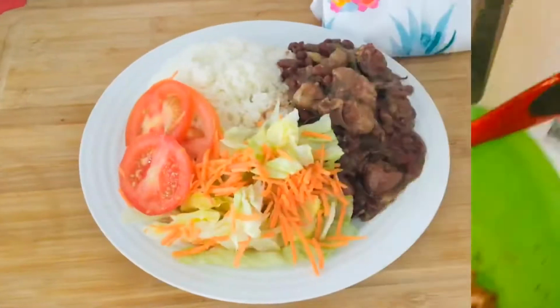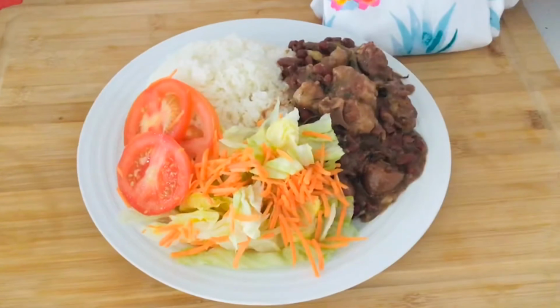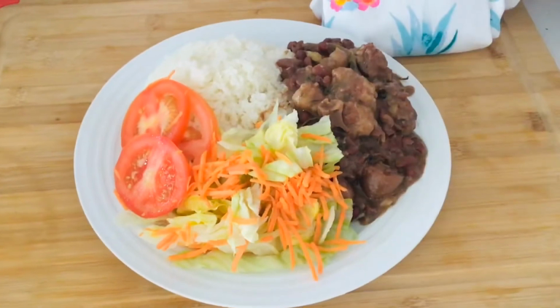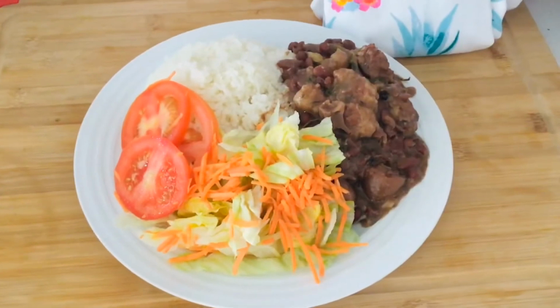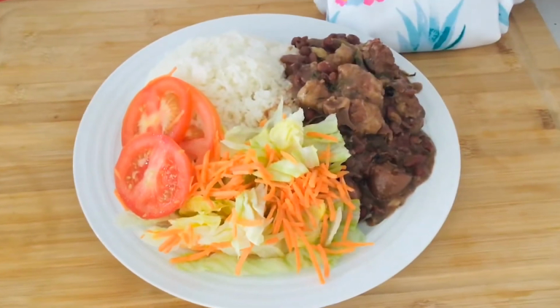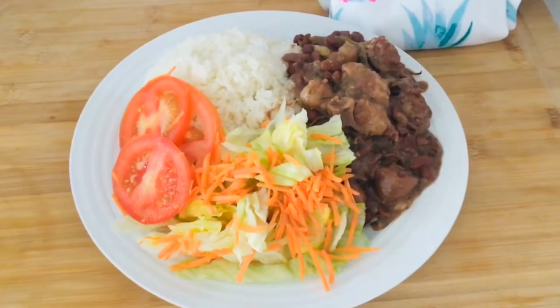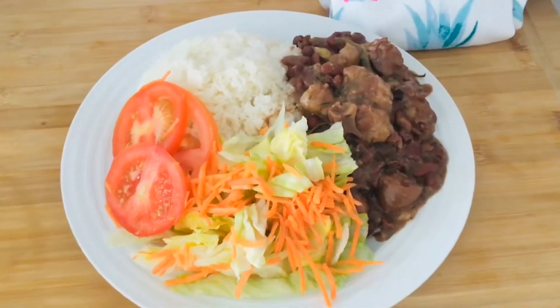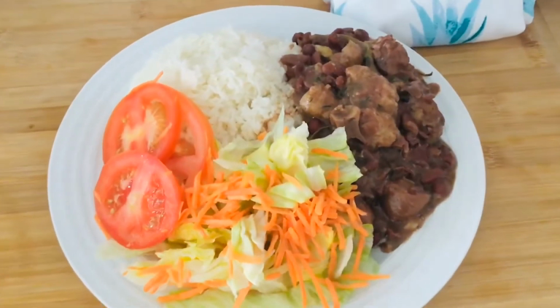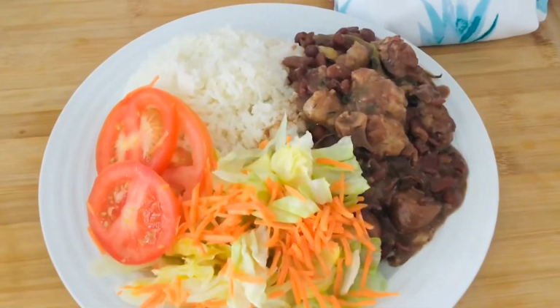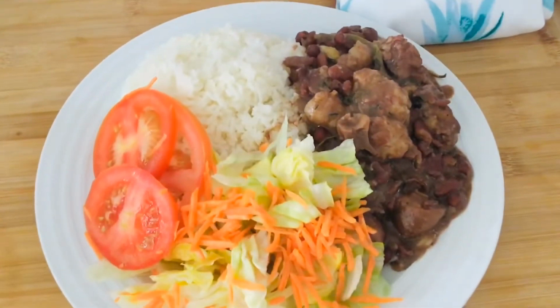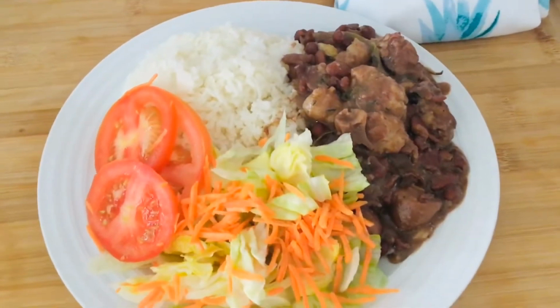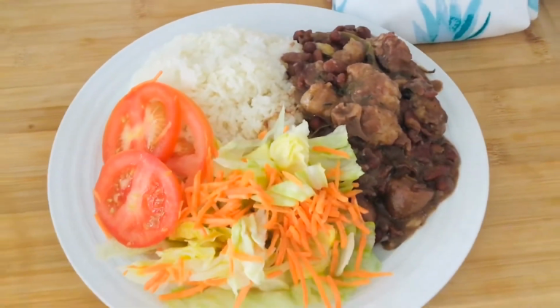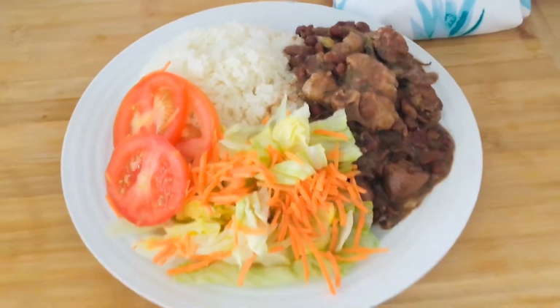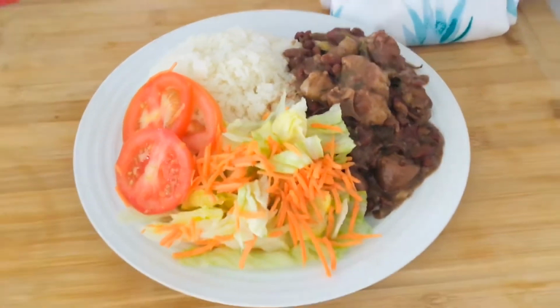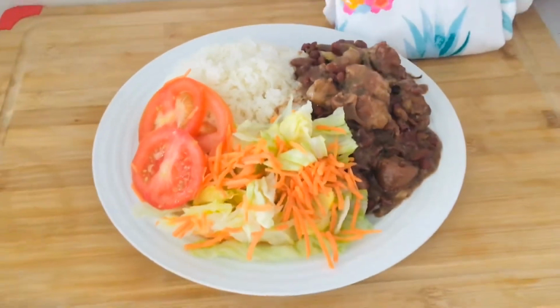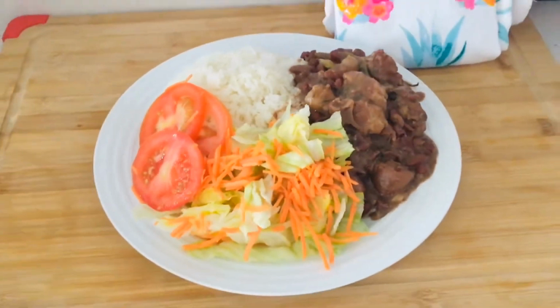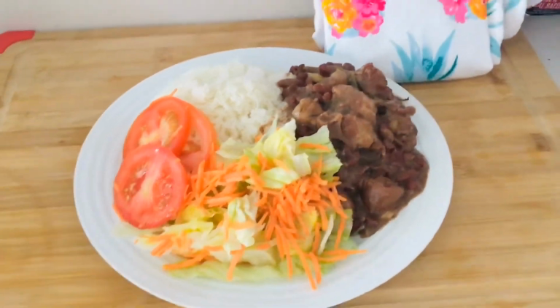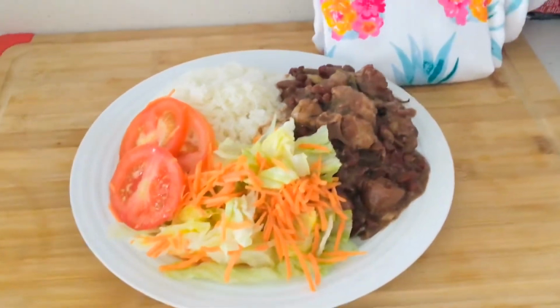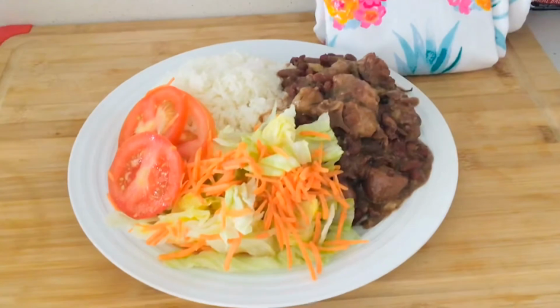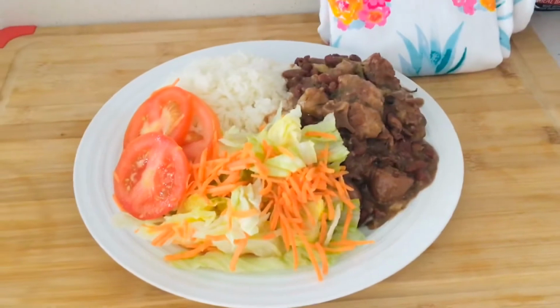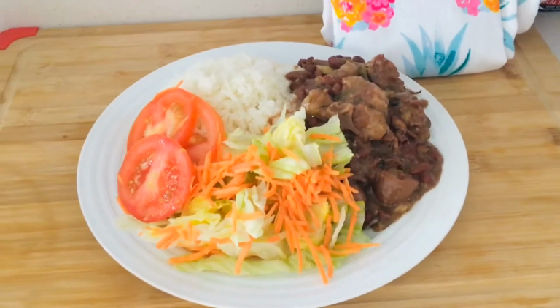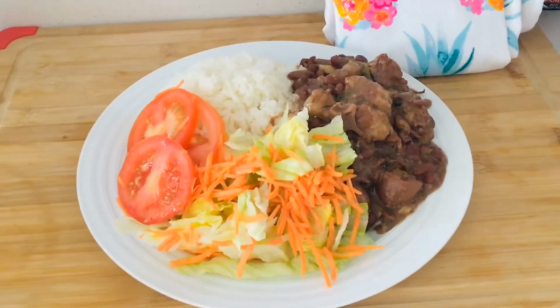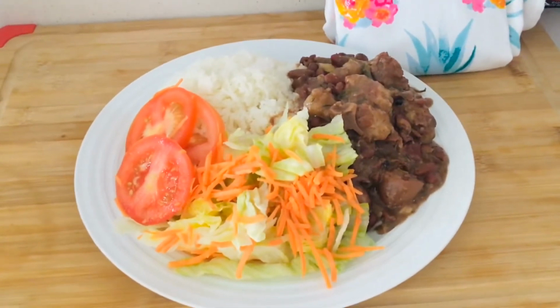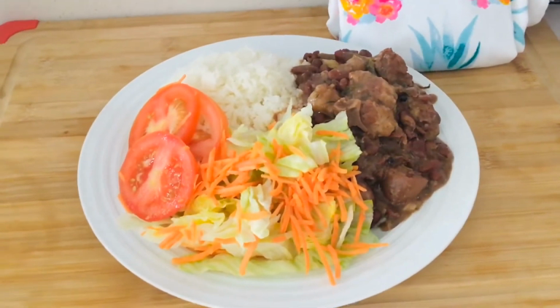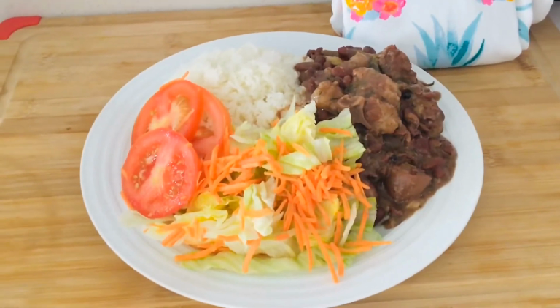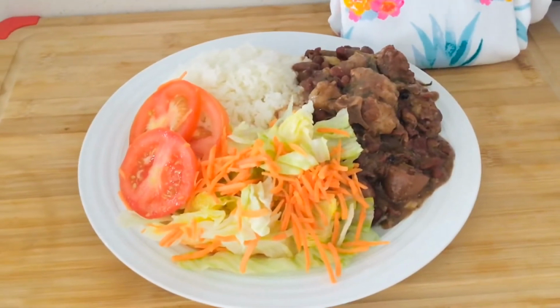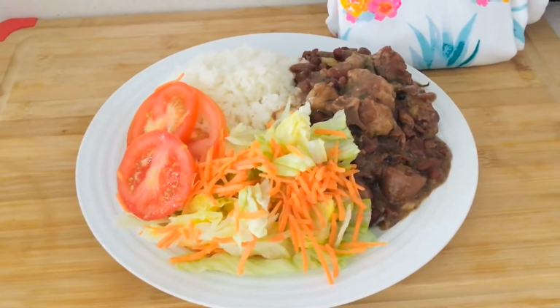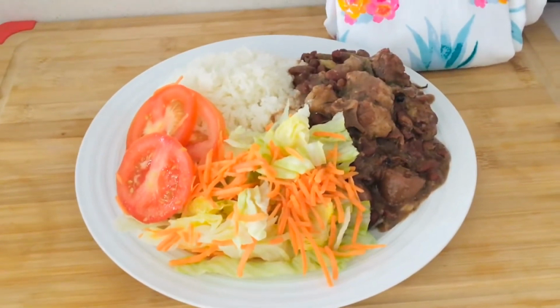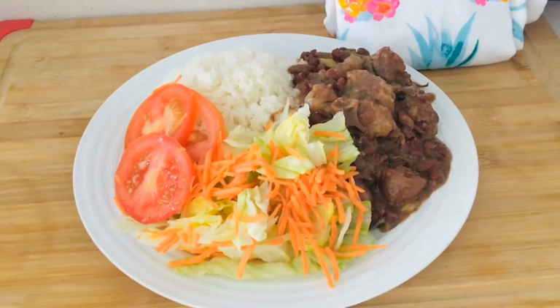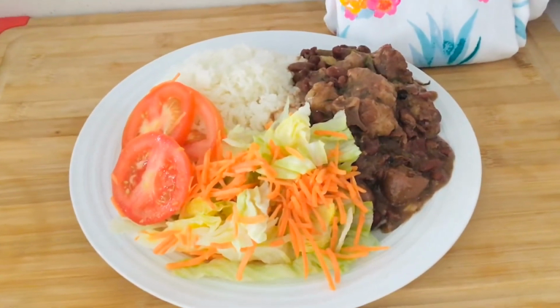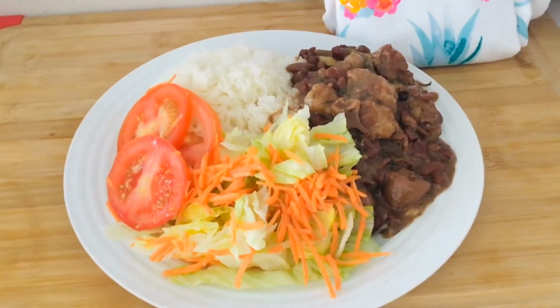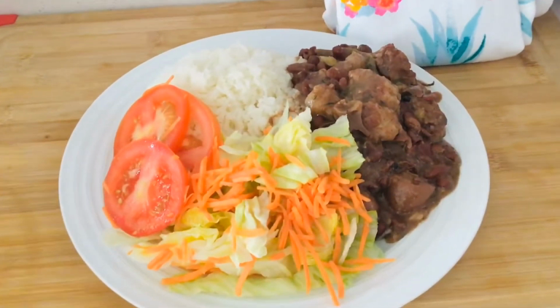Hey guys, don't forget to check out my mom's new video, How to Make Delicious Drew Peas. It's already posted. Trust me, you'll love it.